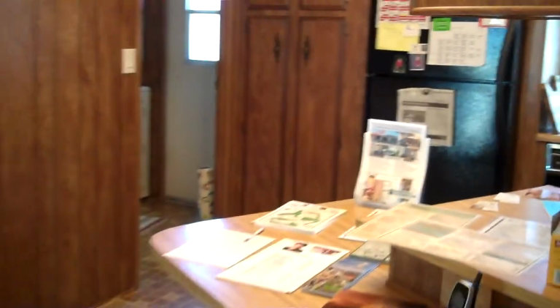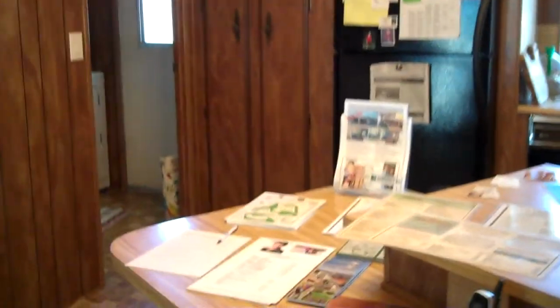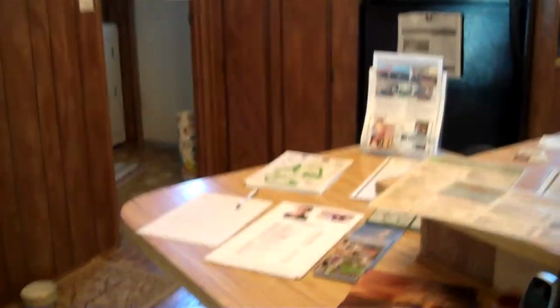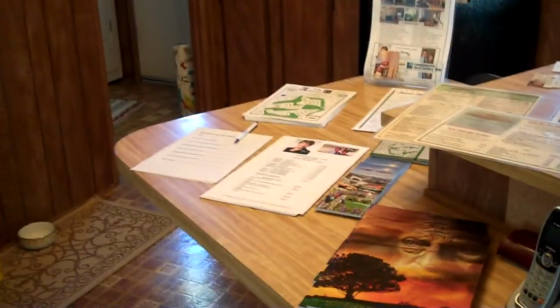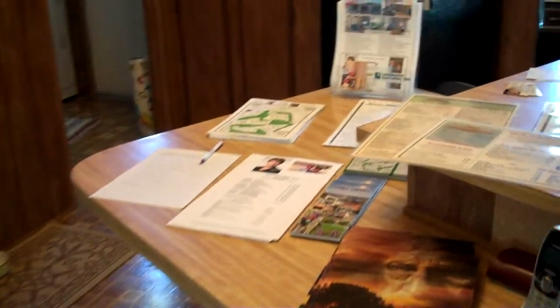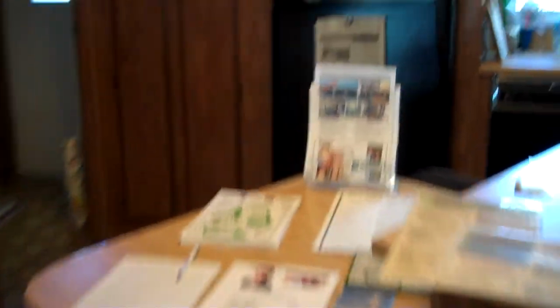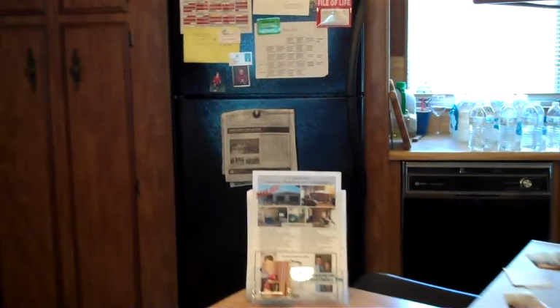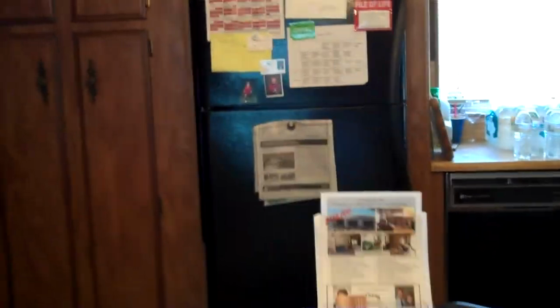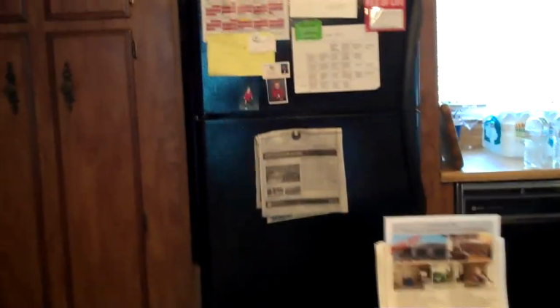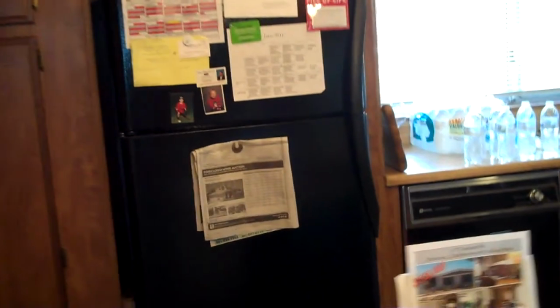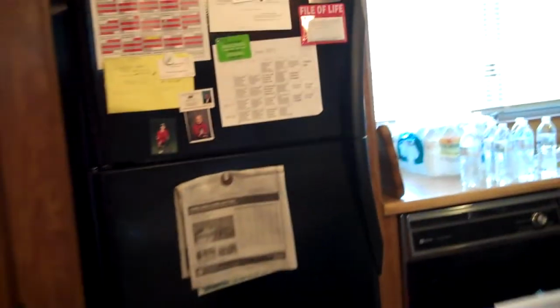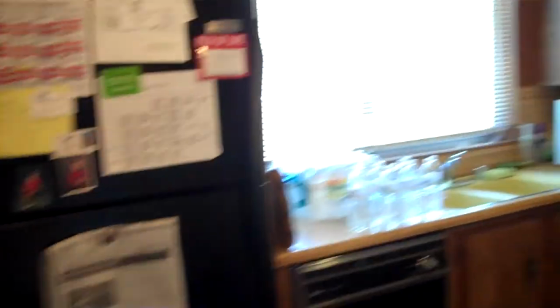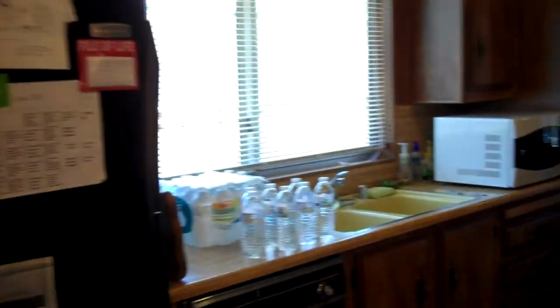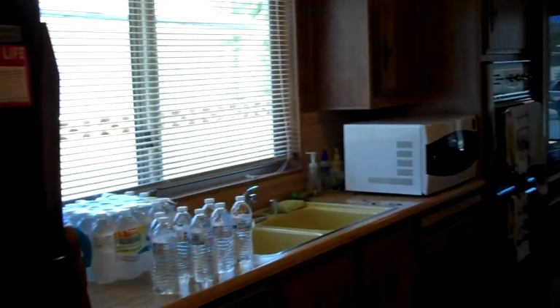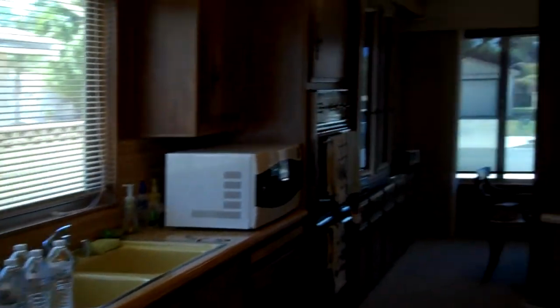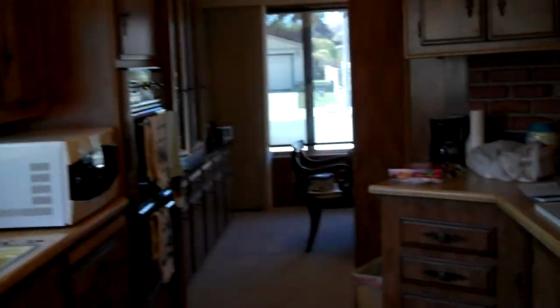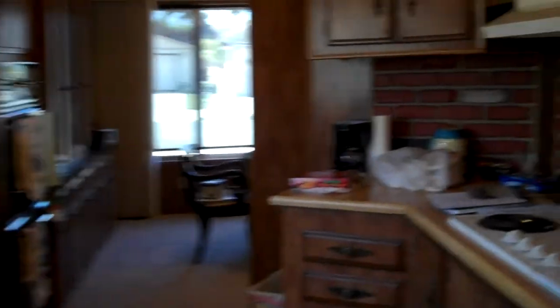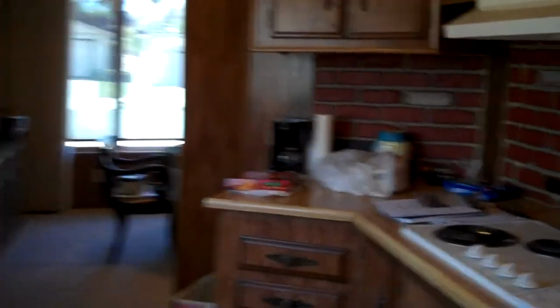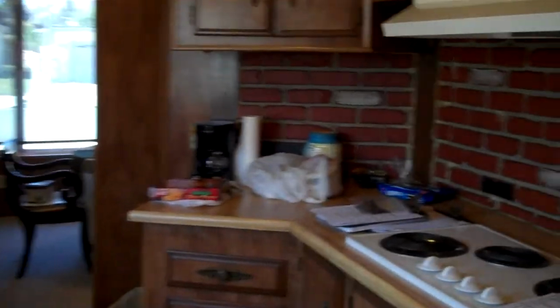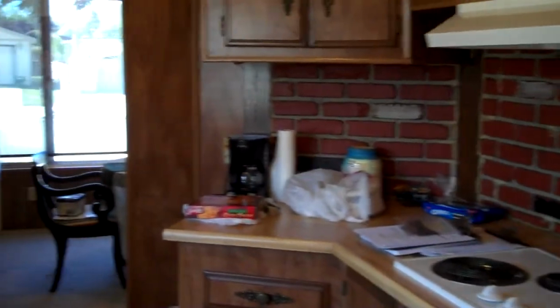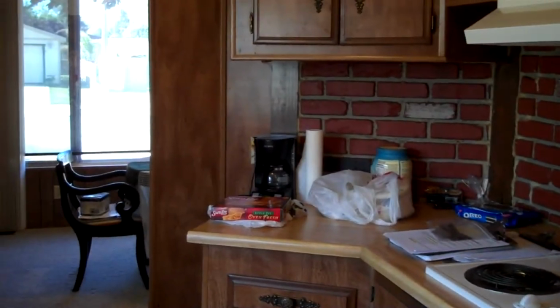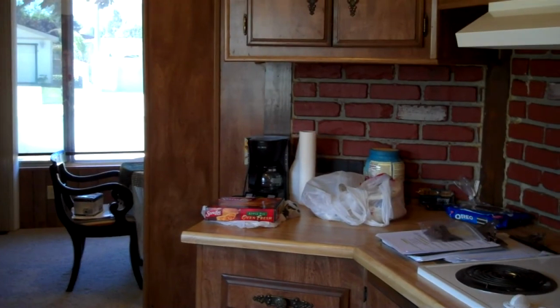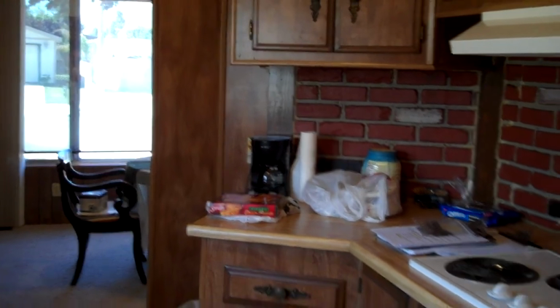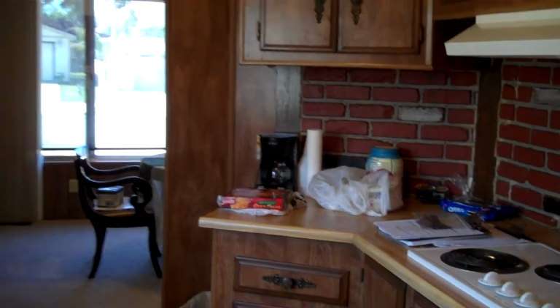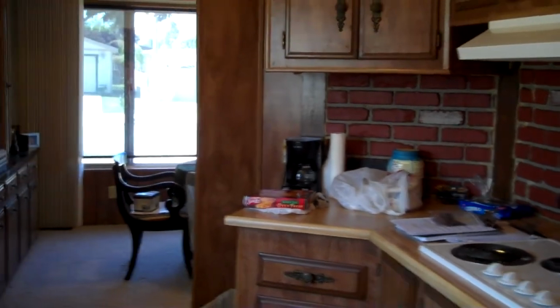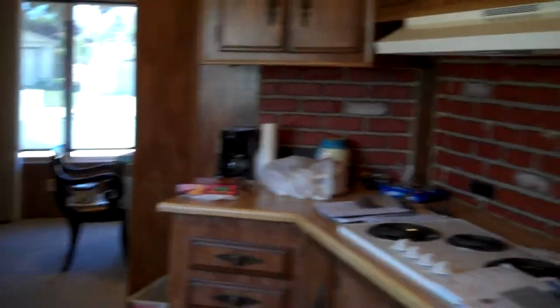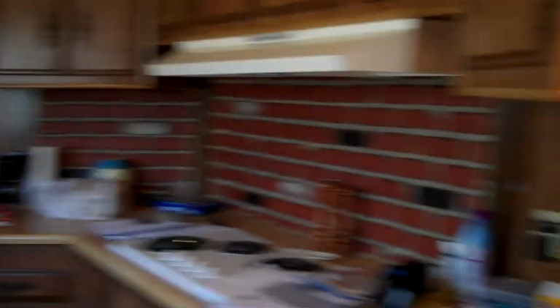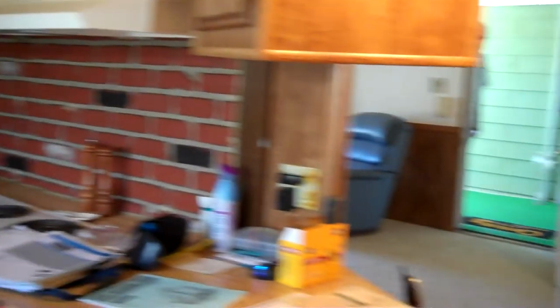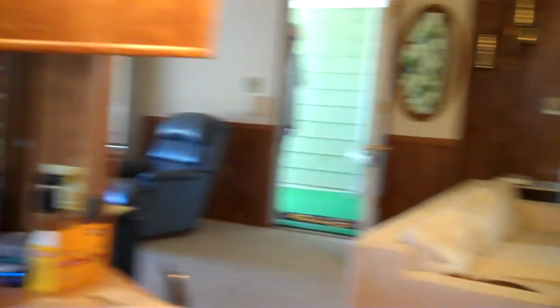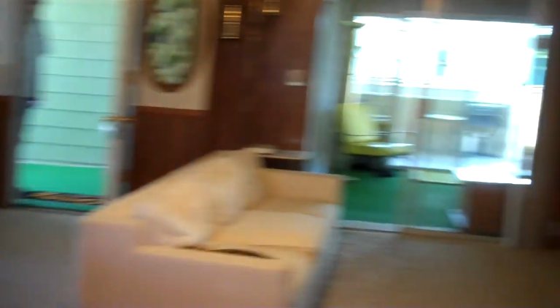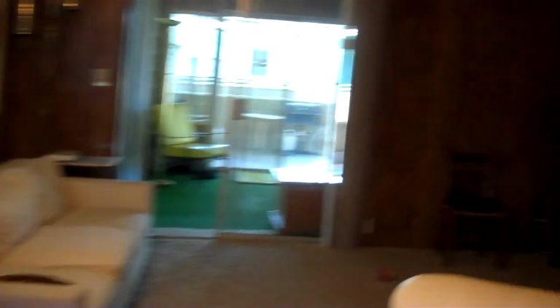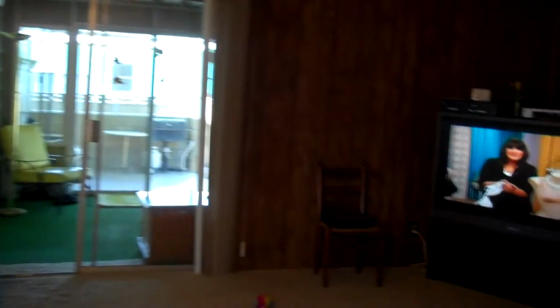And a breakfast nook with all of our open house items sitting here. Very spacious kitchen. We are going to have some apple pie and some sandwiches after a bit.